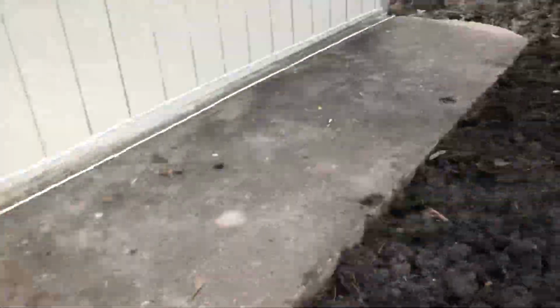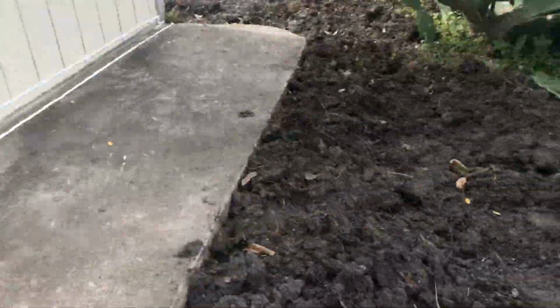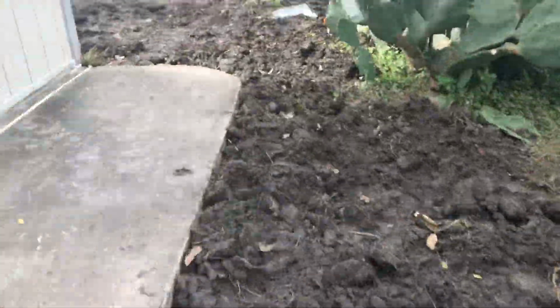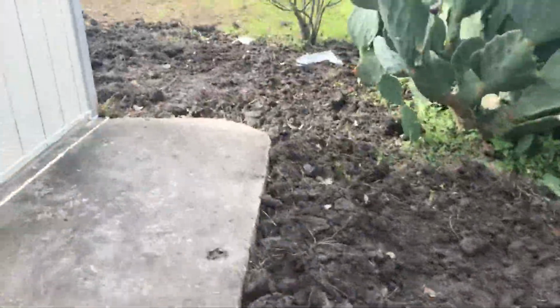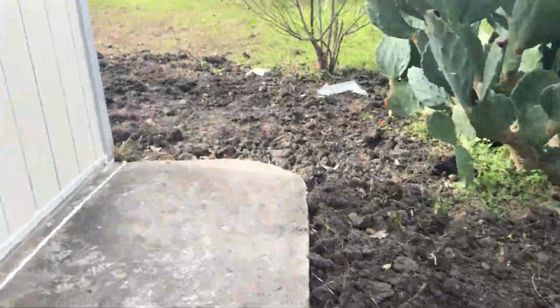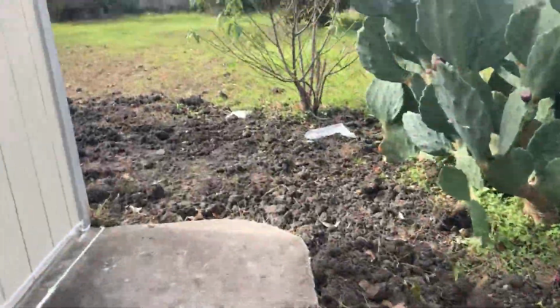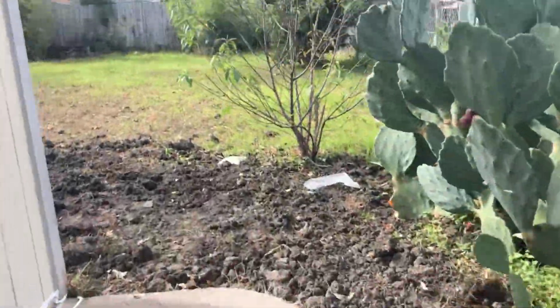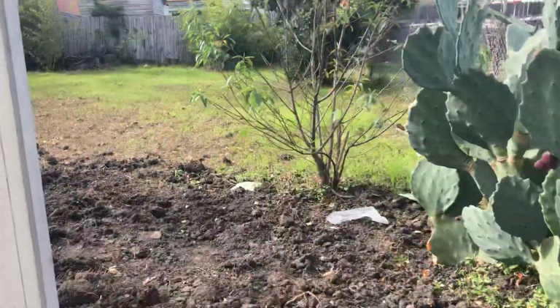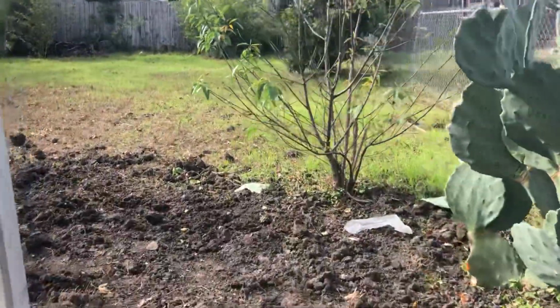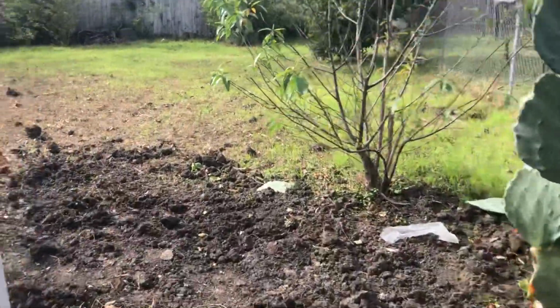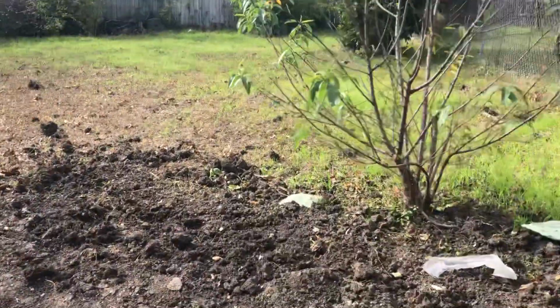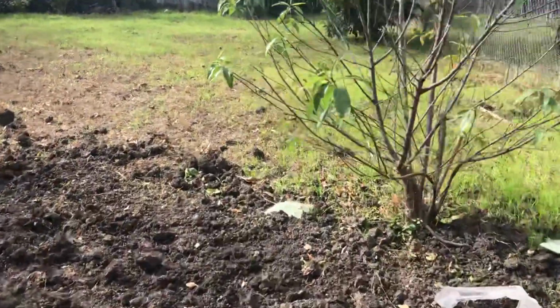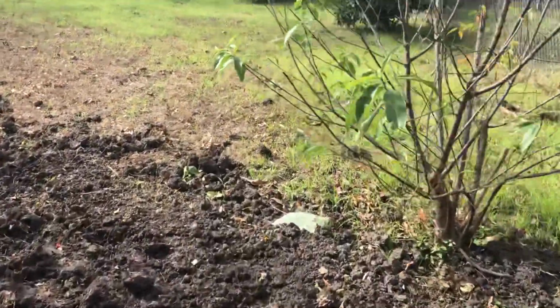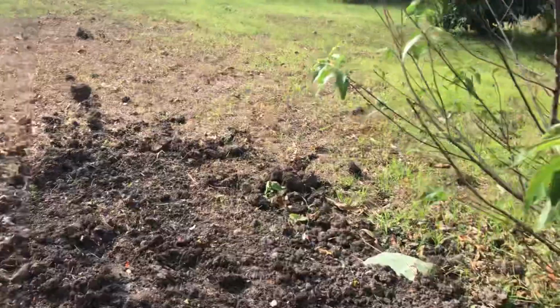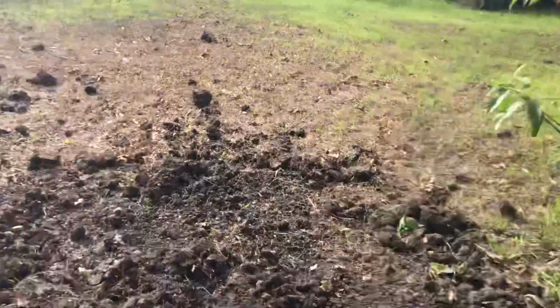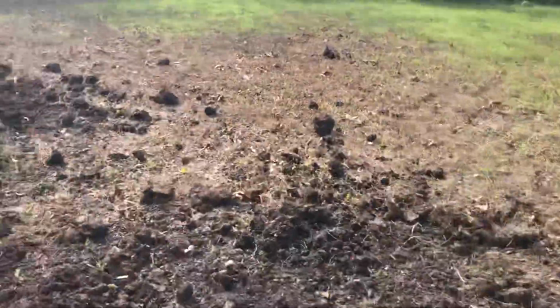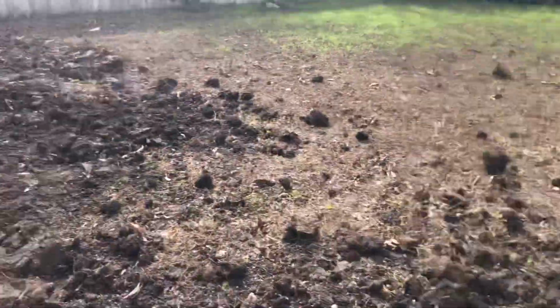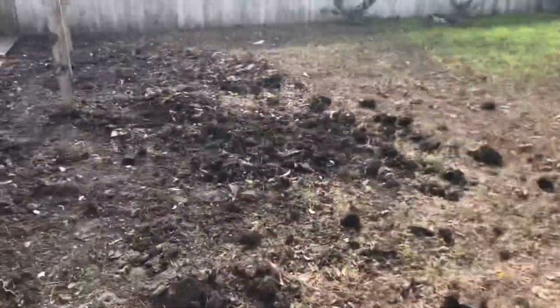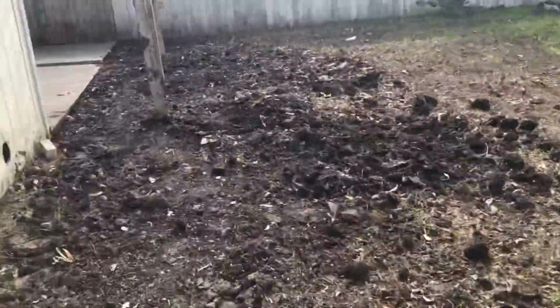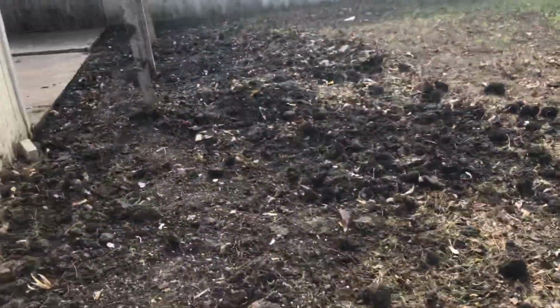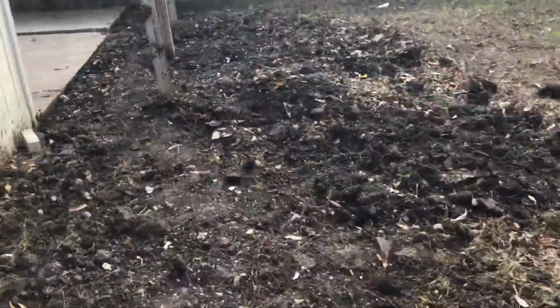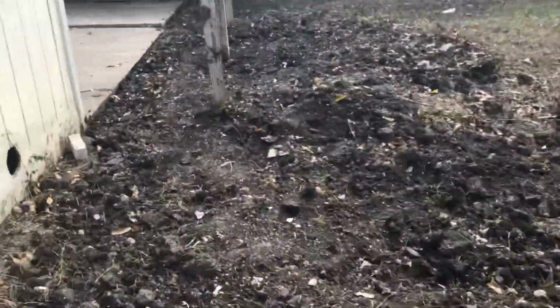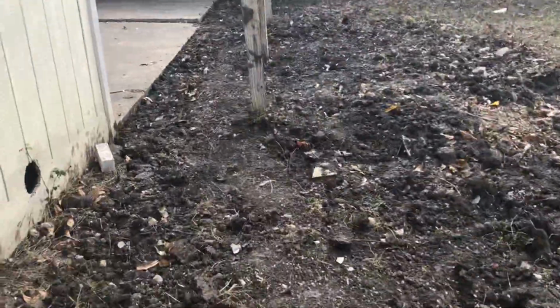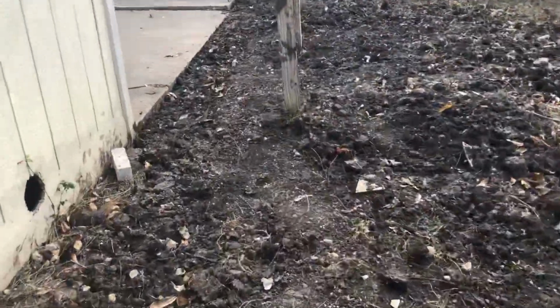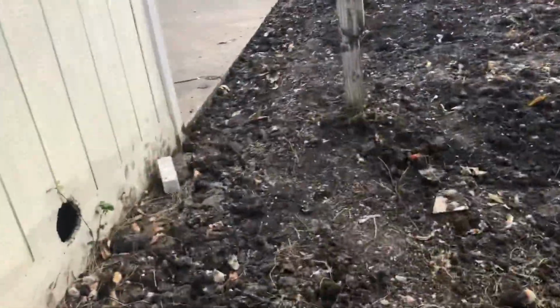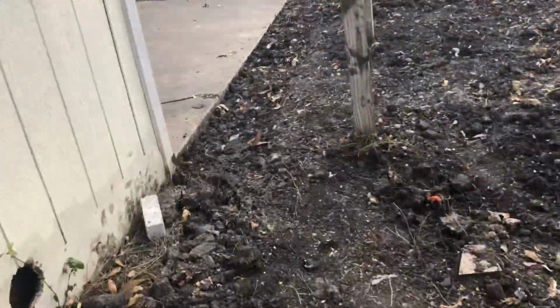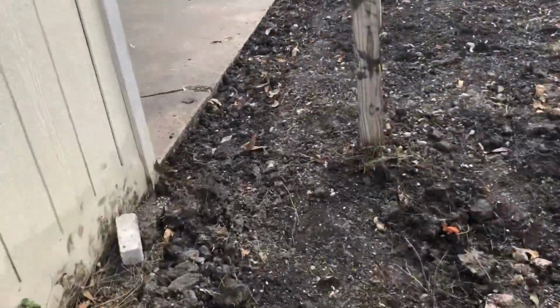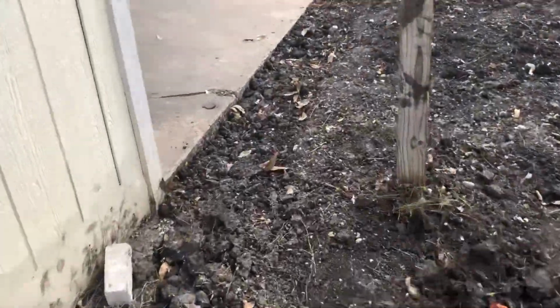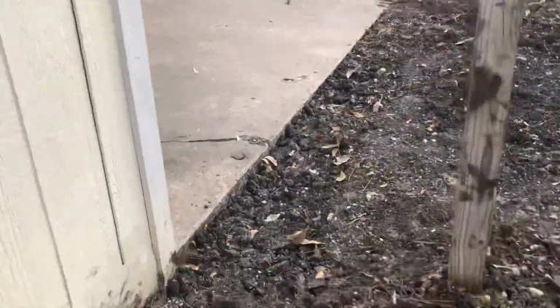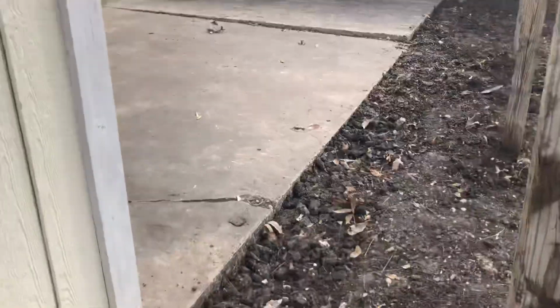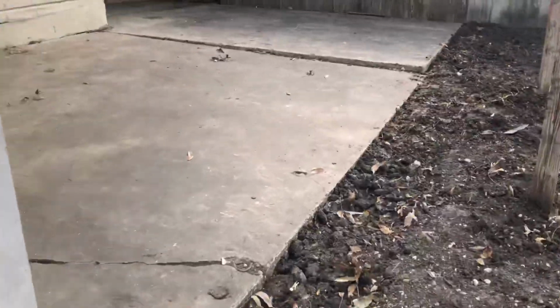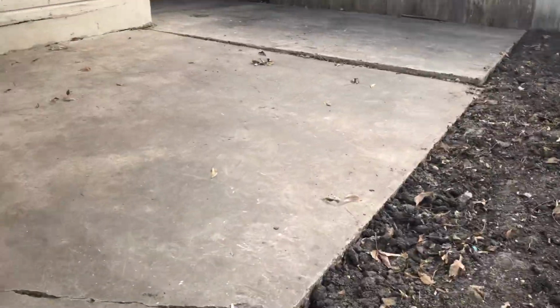All right, and this is 117 South San Felipe — the repairs are done. I'm going to go ahead and turn this project into our marketing team so we can get it on the market for you.